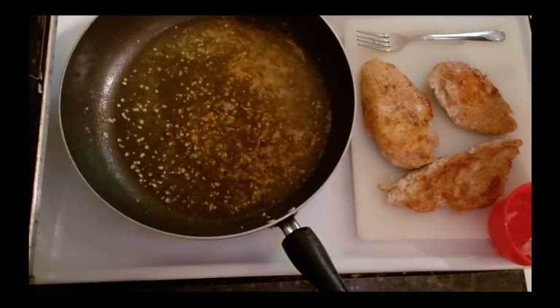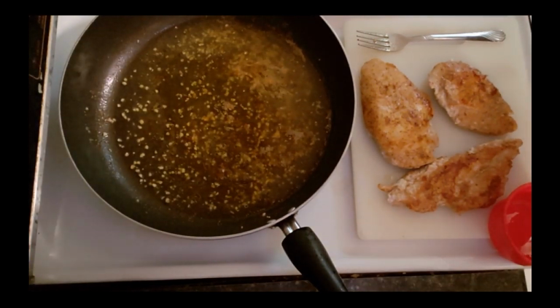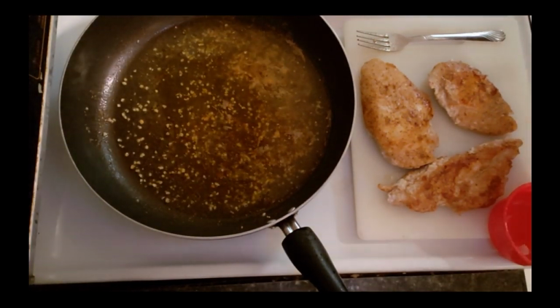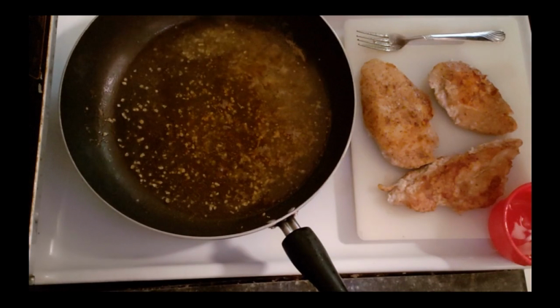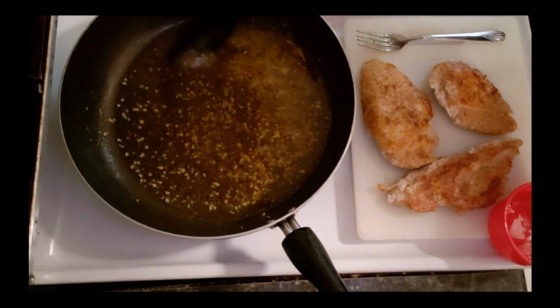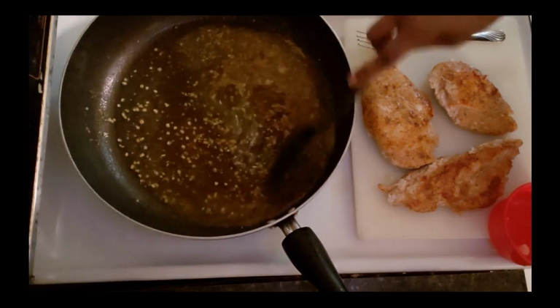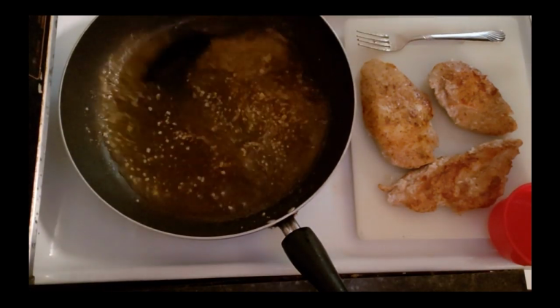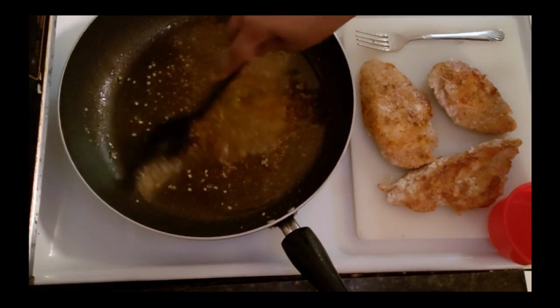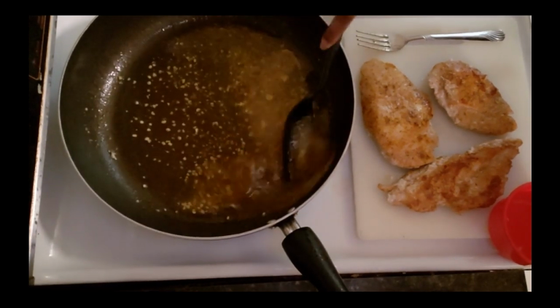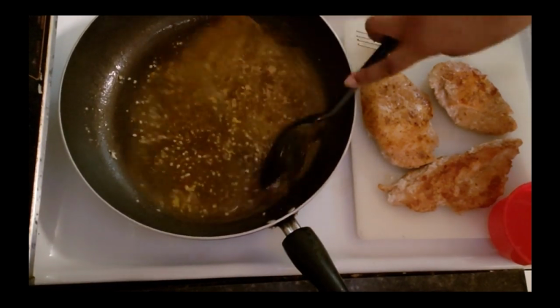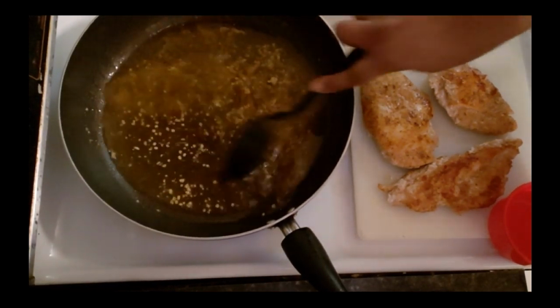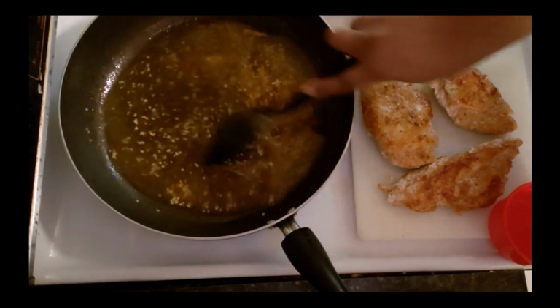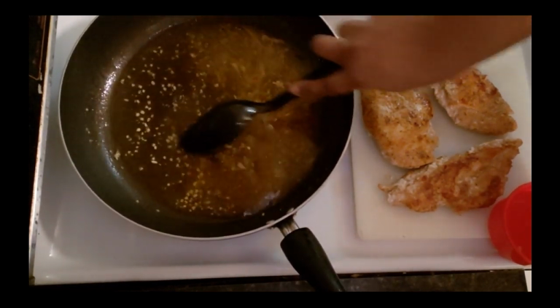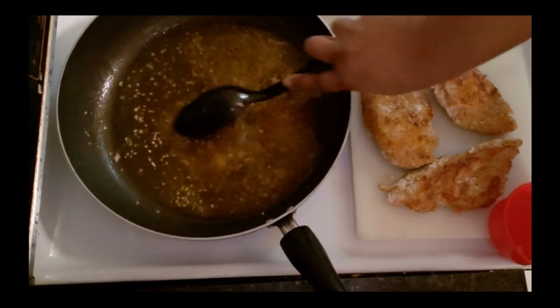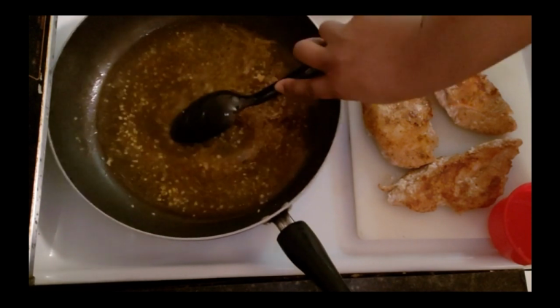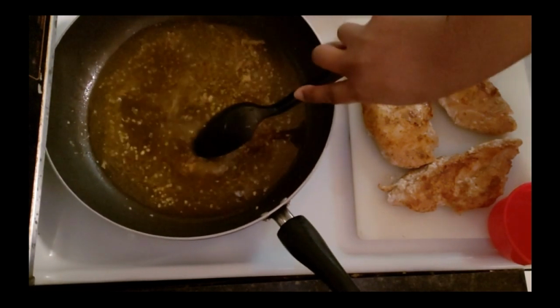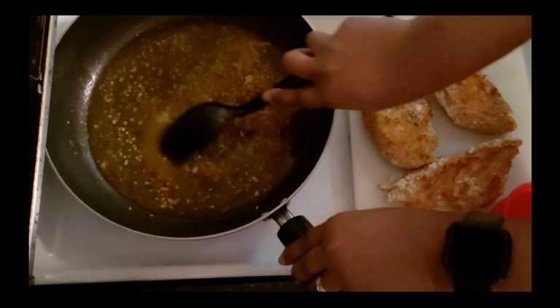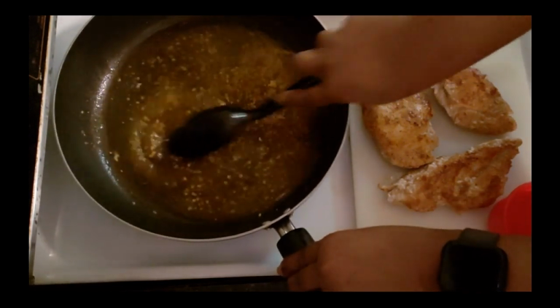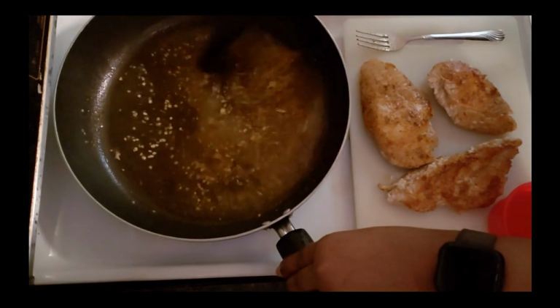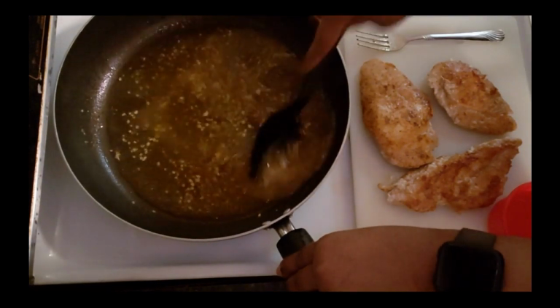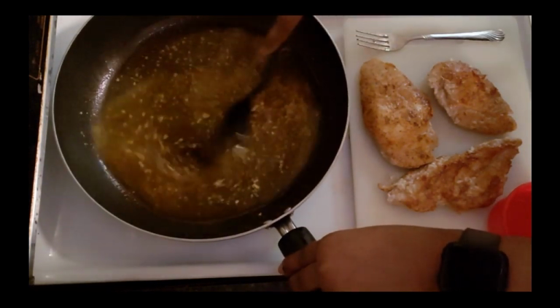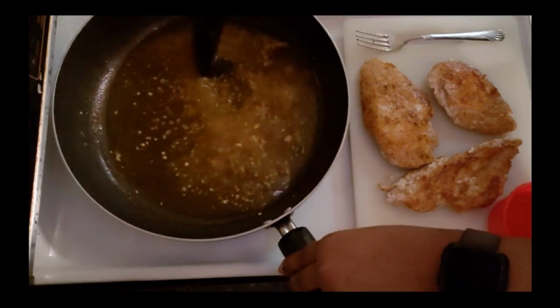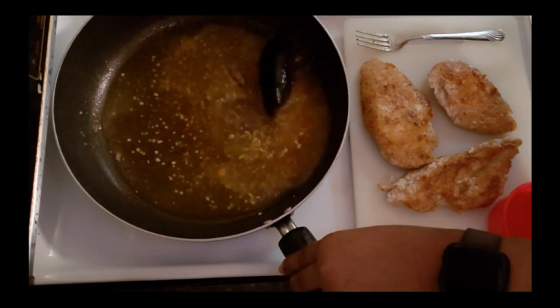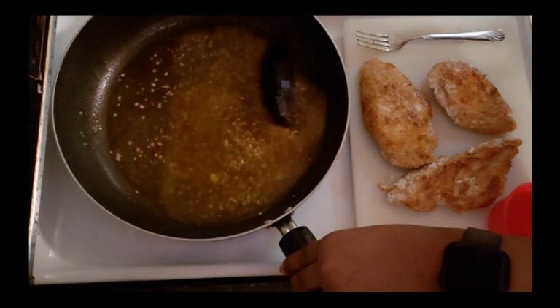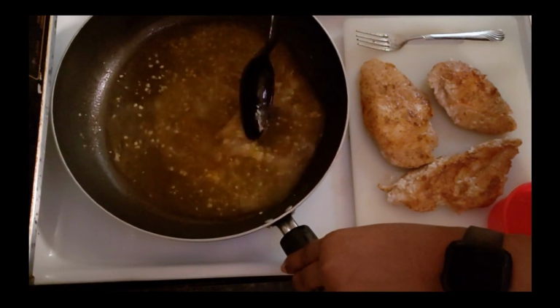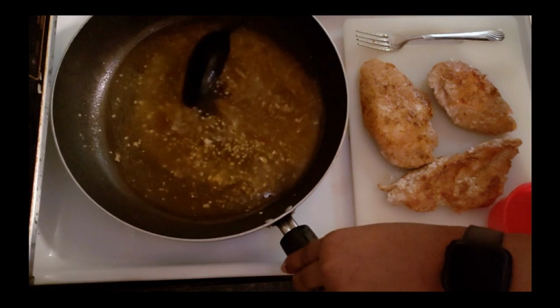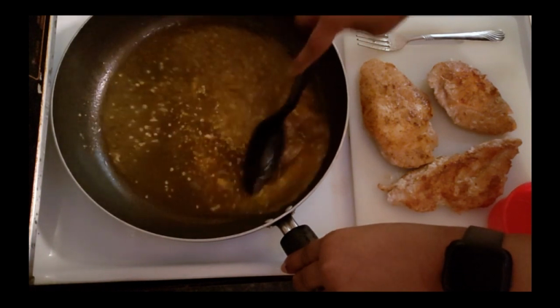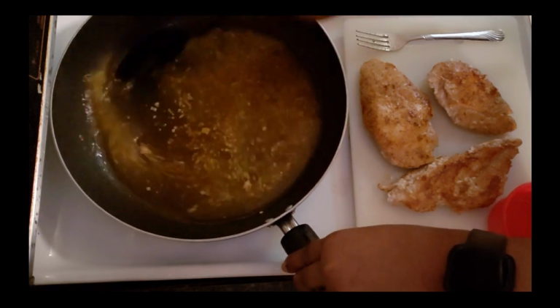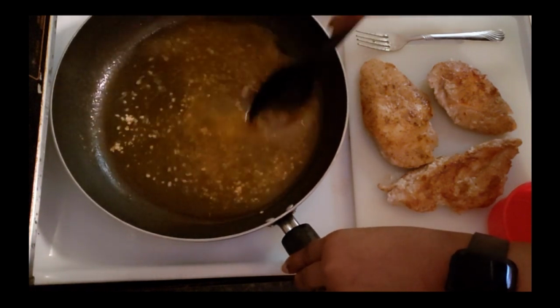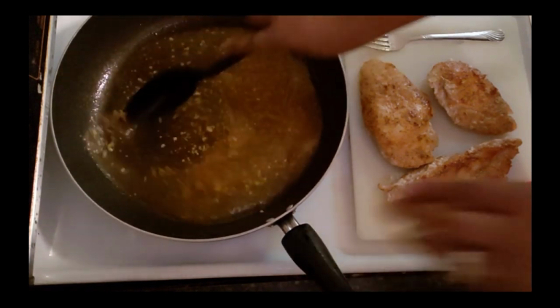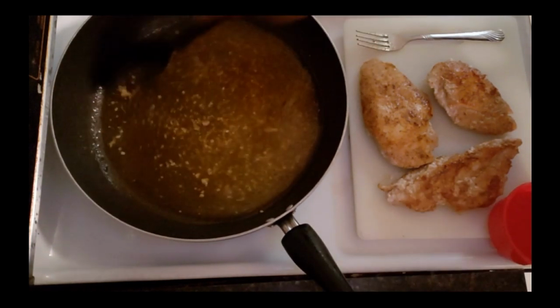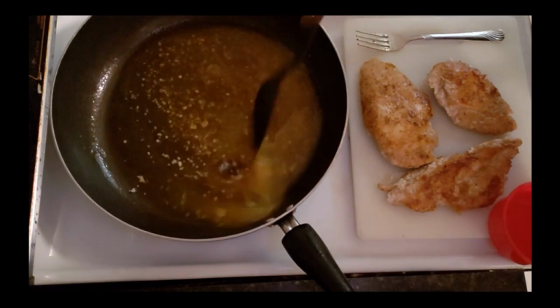Now I'm just going to scrape around the bottom of my pan to get all that goodness up from when I fried my chicken. That's just going to give your sauce some extra flavor.